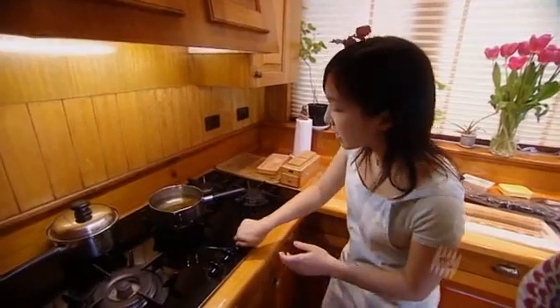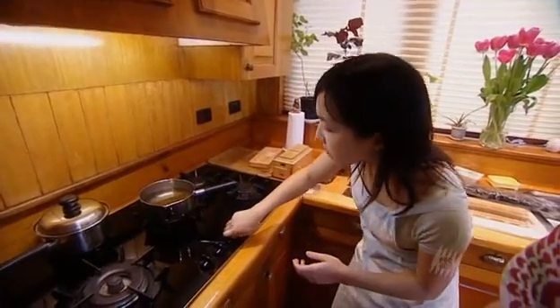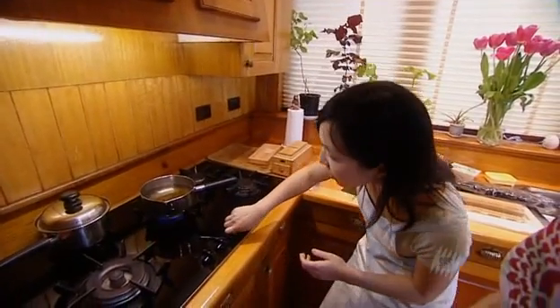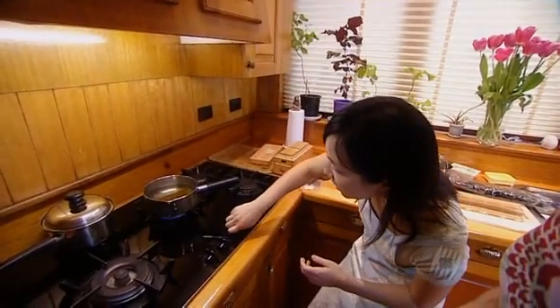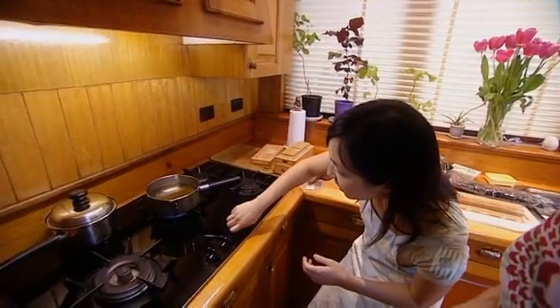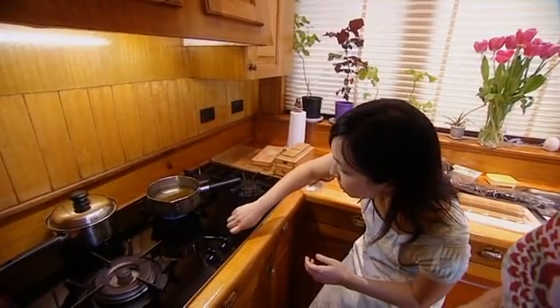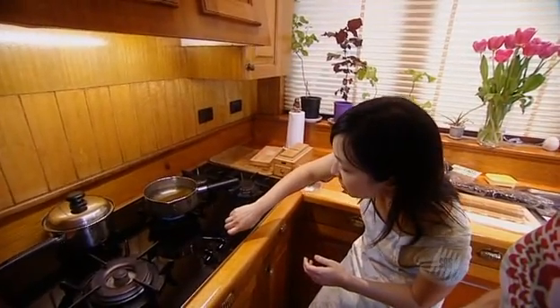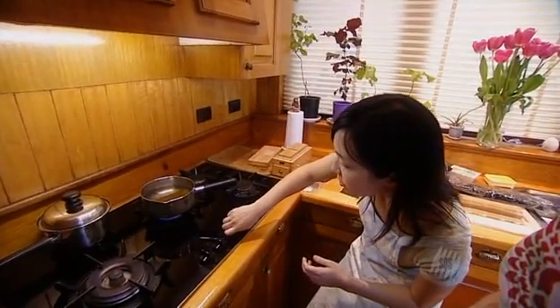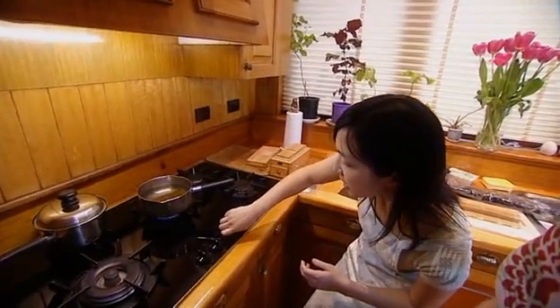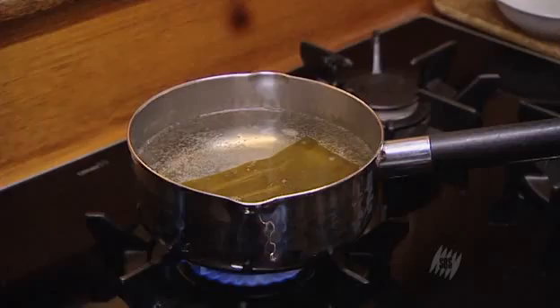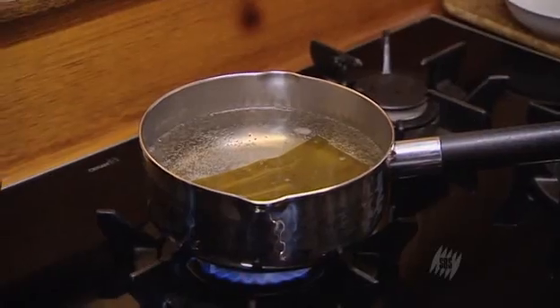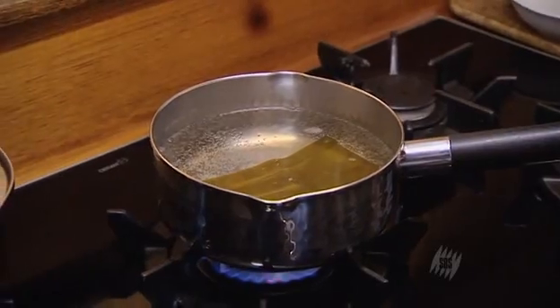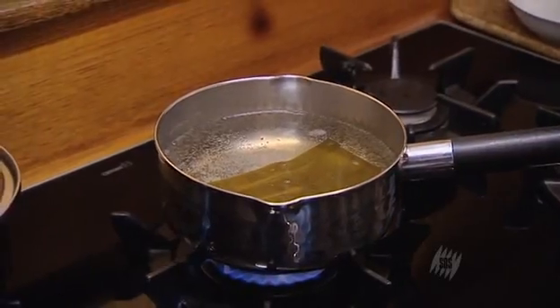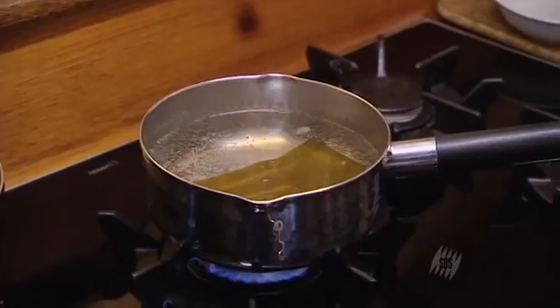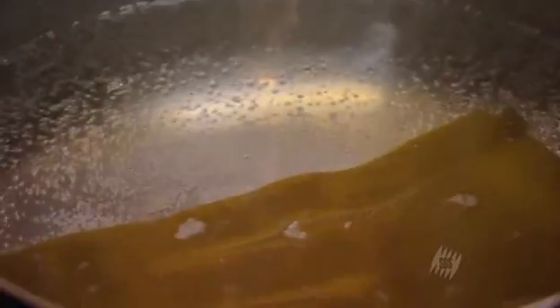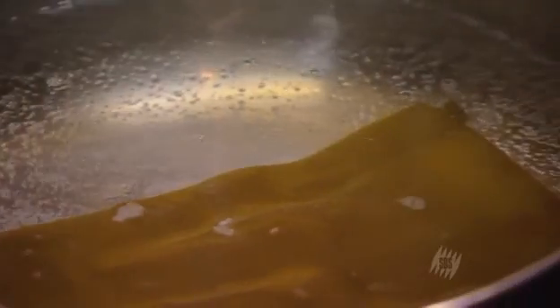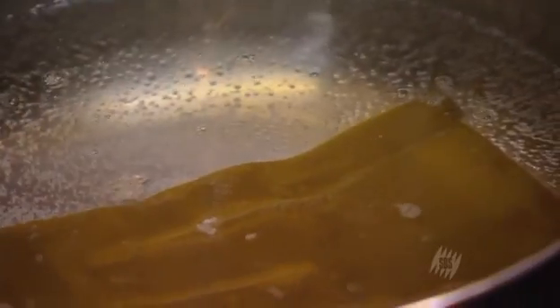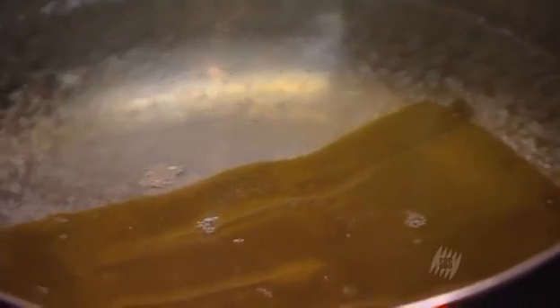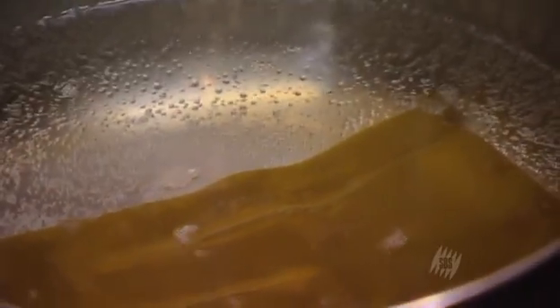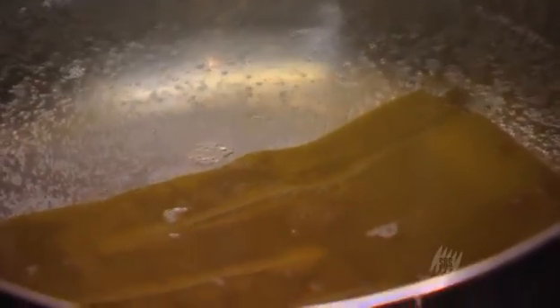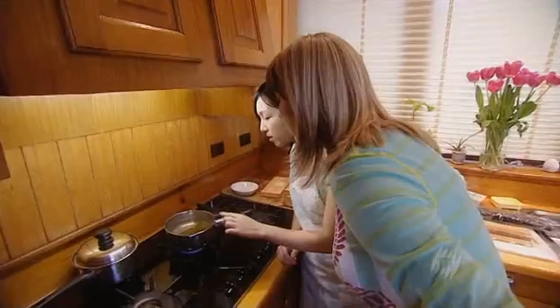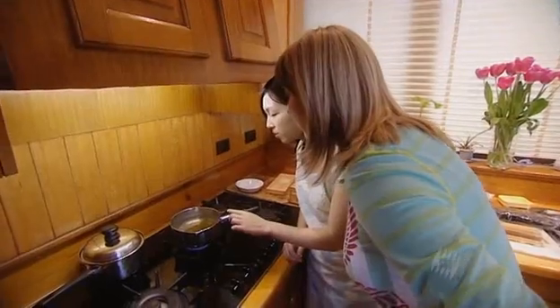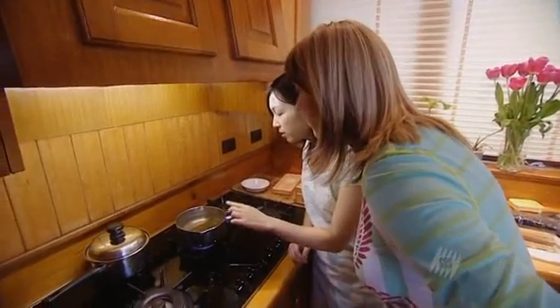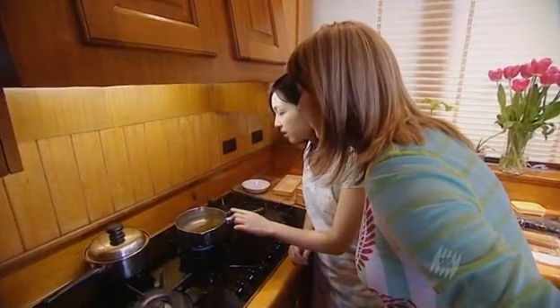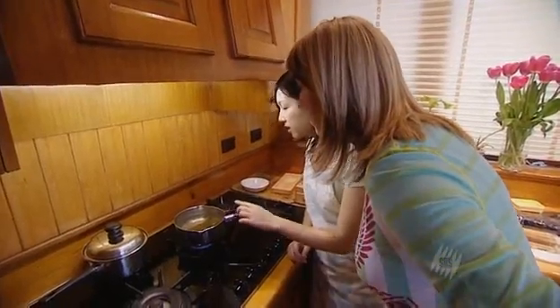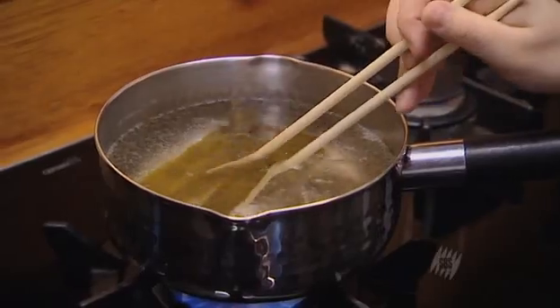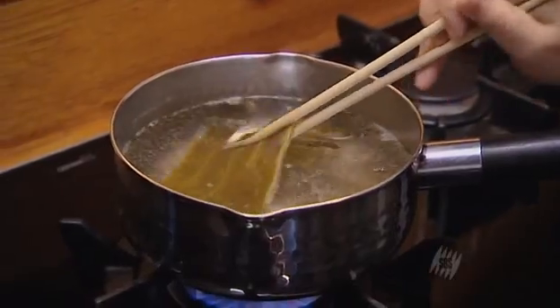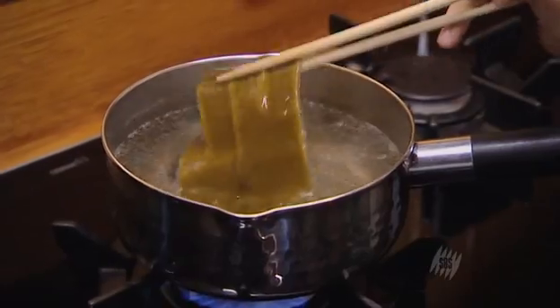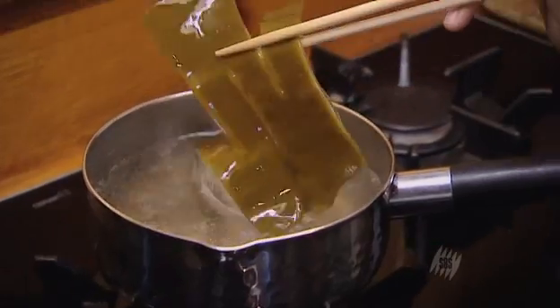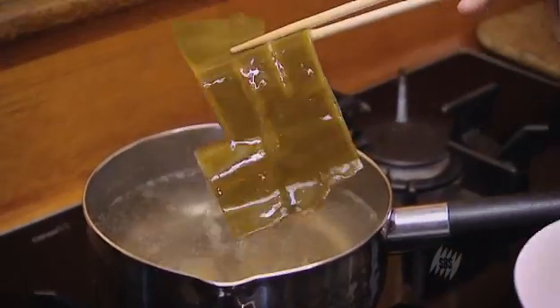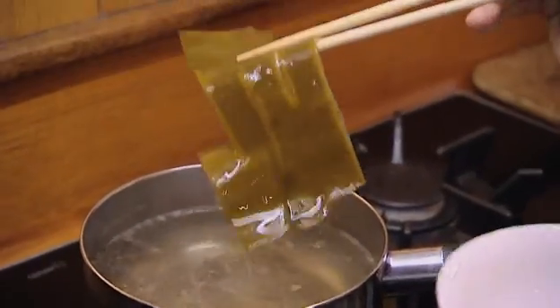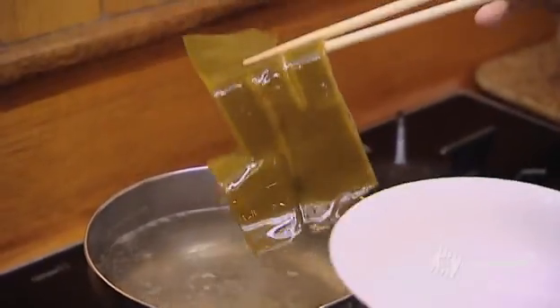Then we boil that on sort of medium heat. When you start seeing little bubbles come up from the side of the kombu, that's when it's ready for you to take the kombu out.